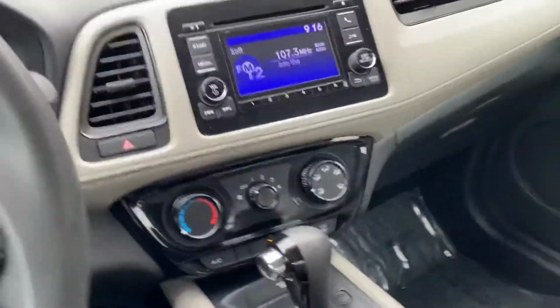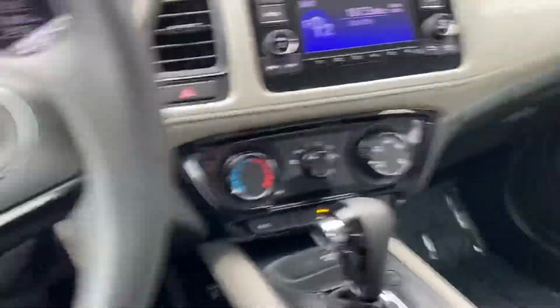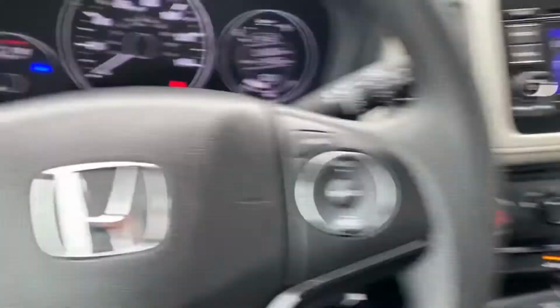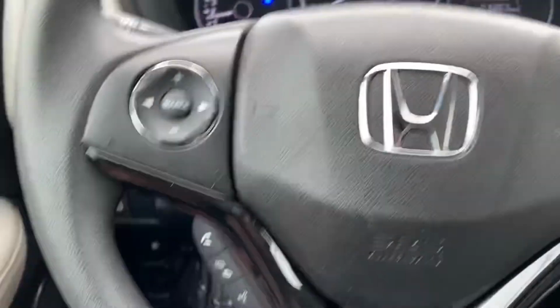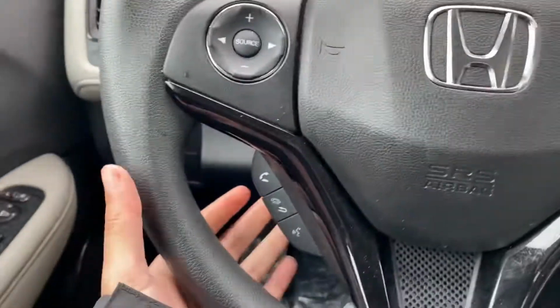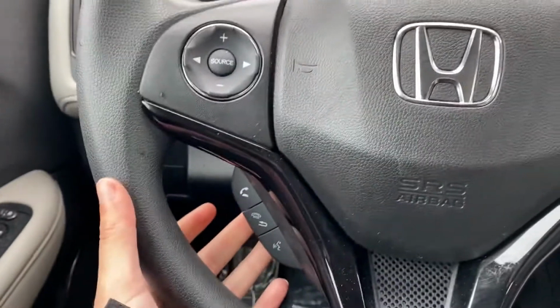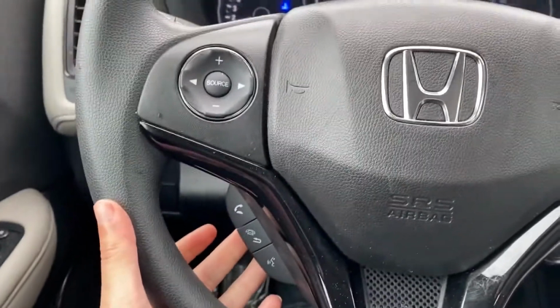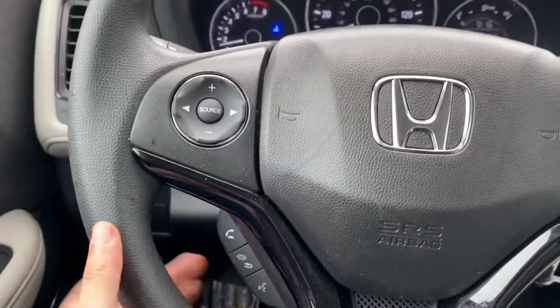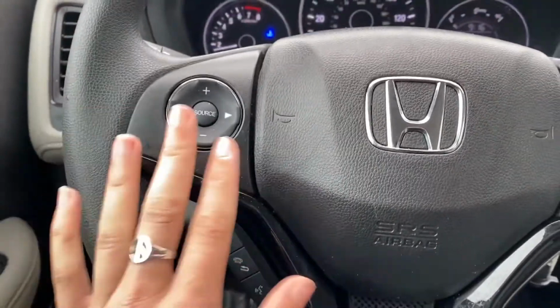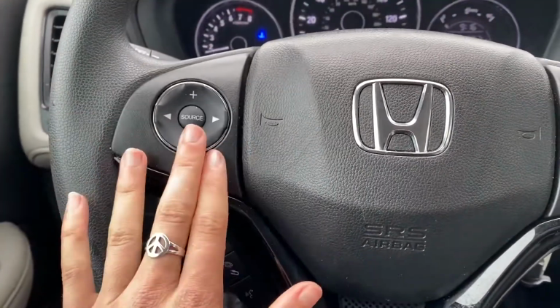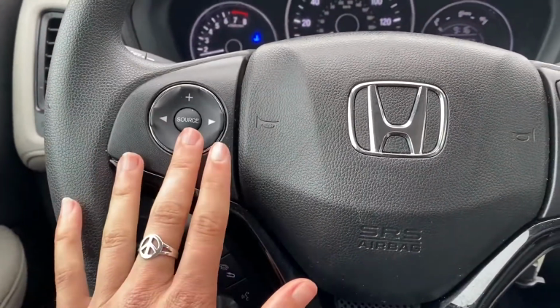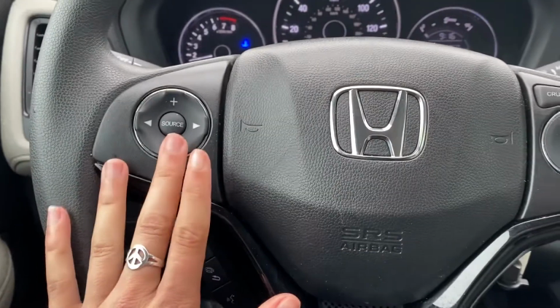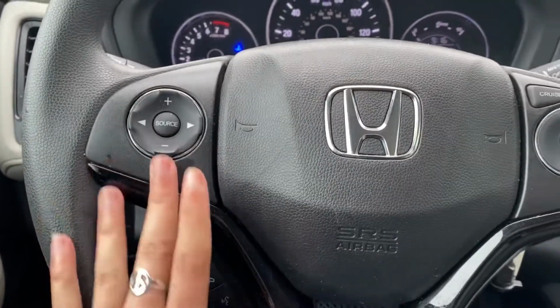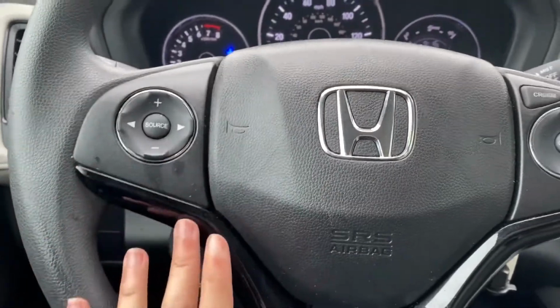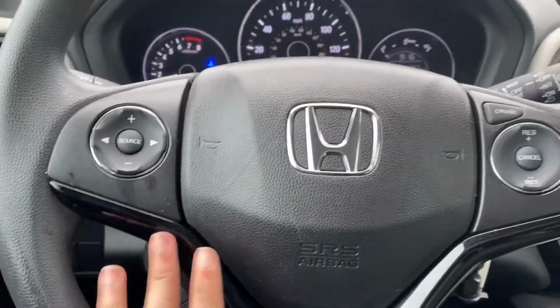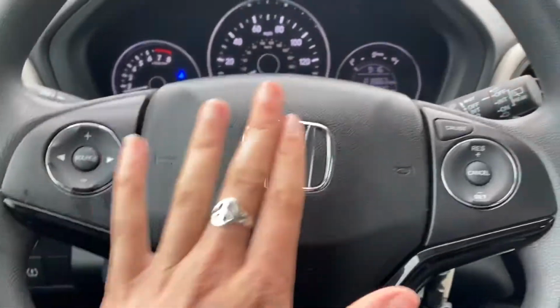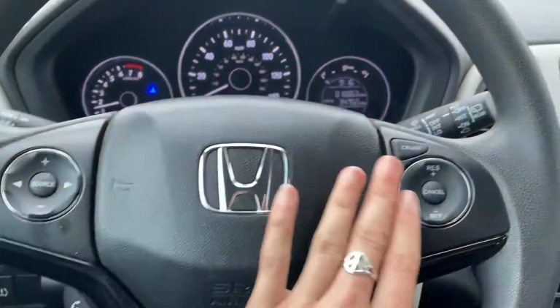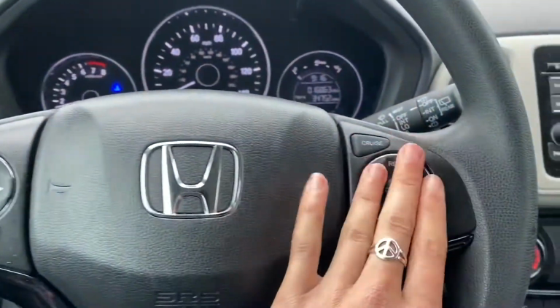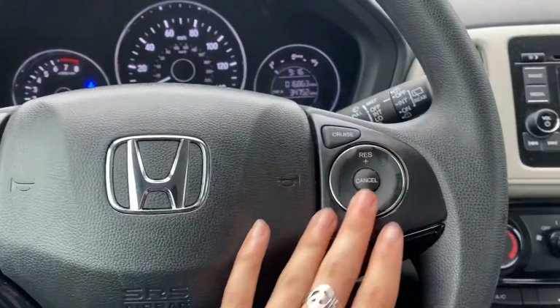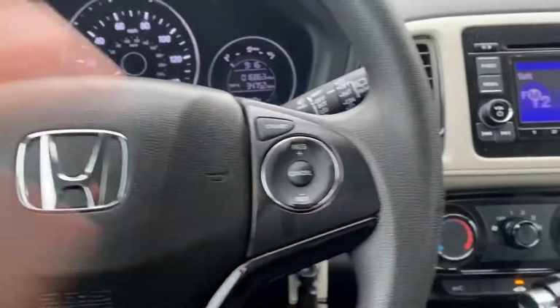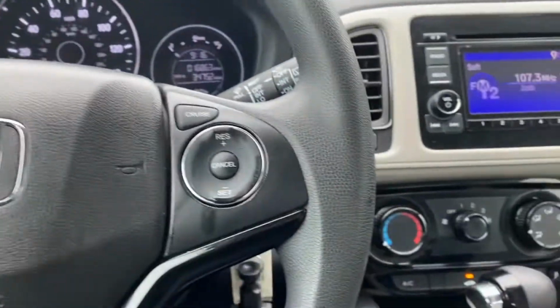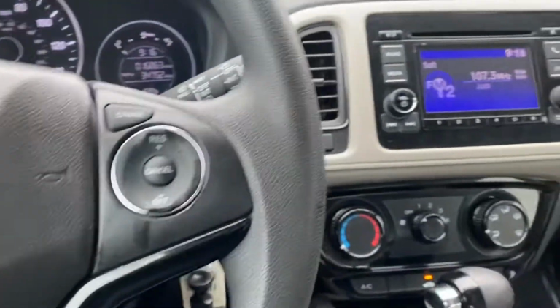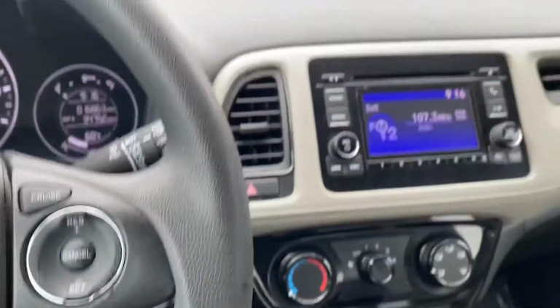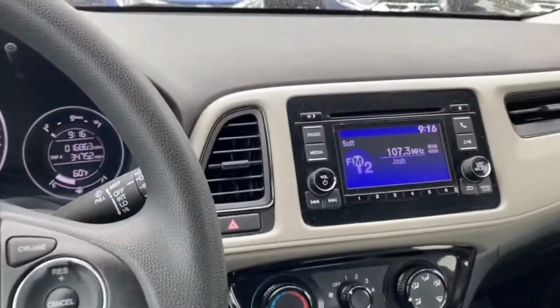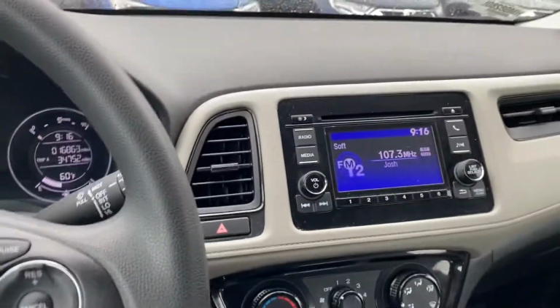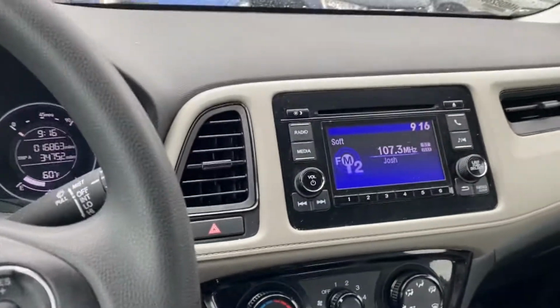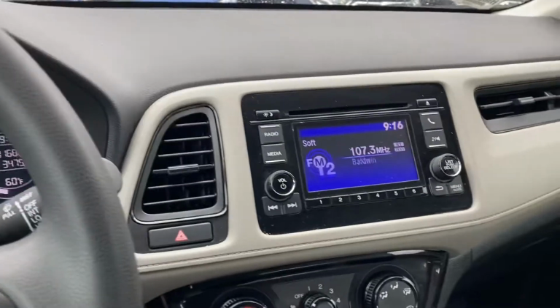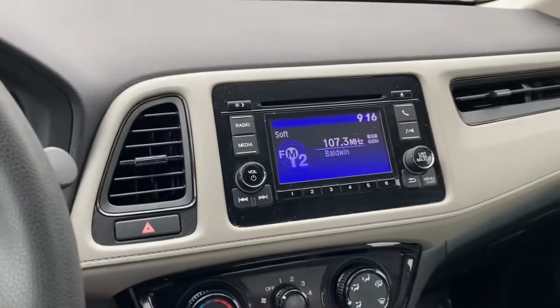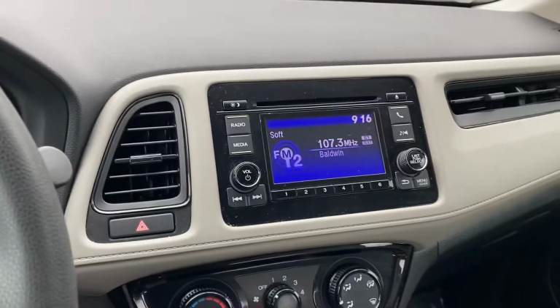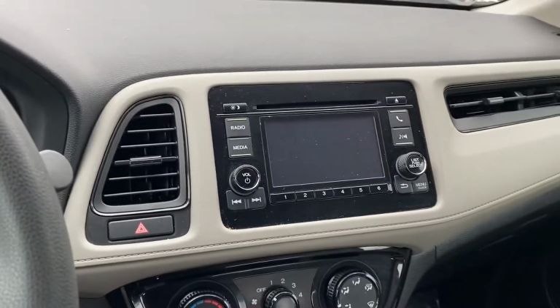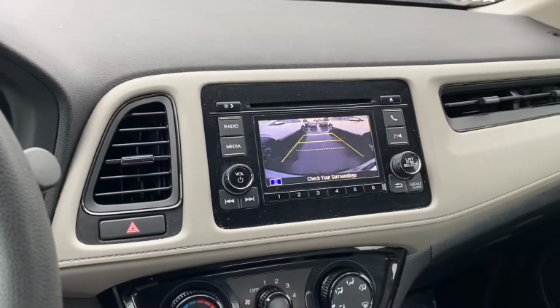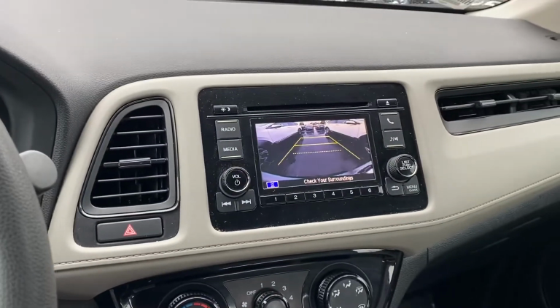Up here you have all of your Bluetooth and radio controls right here on the steering wheel. Cruise control right here. Backup camera.